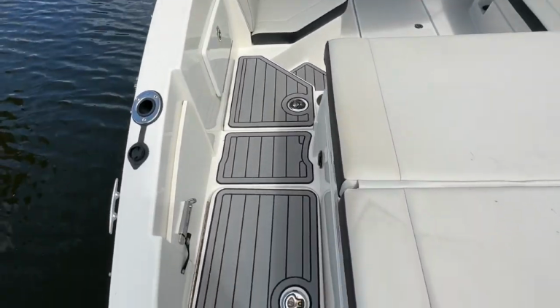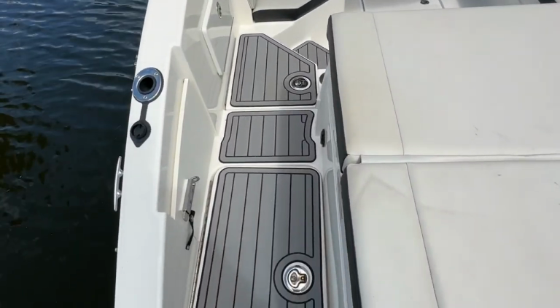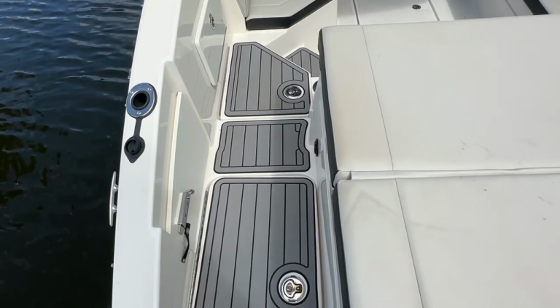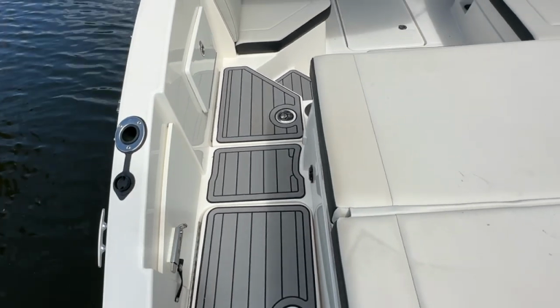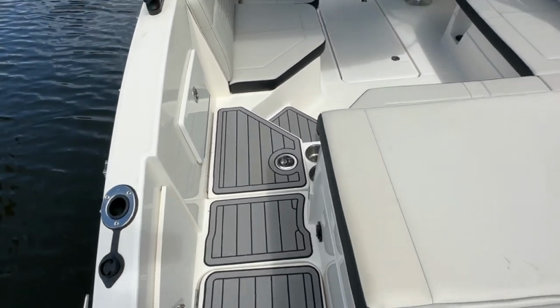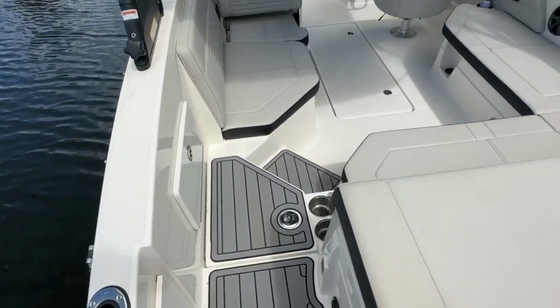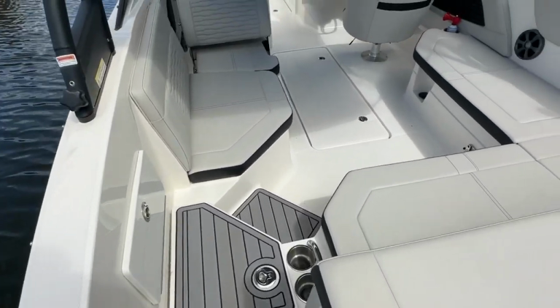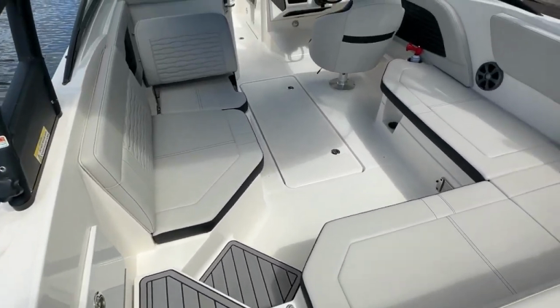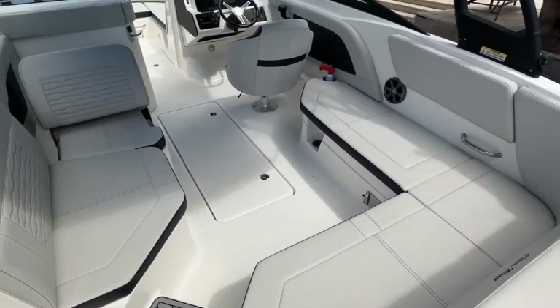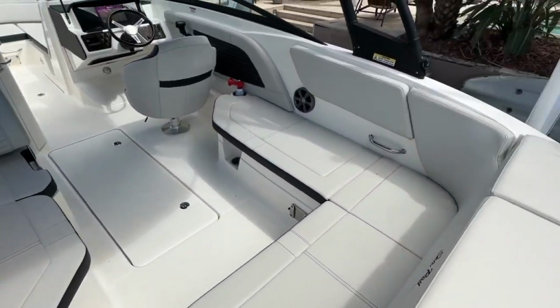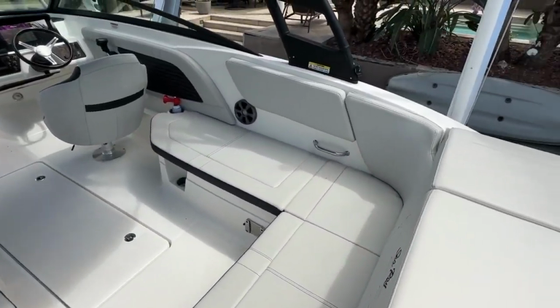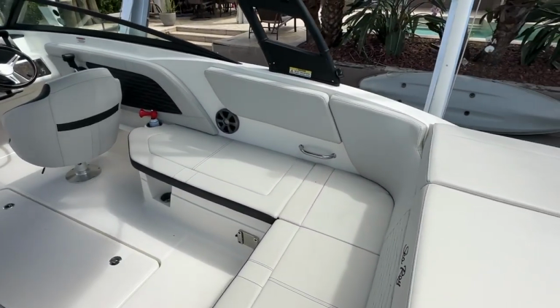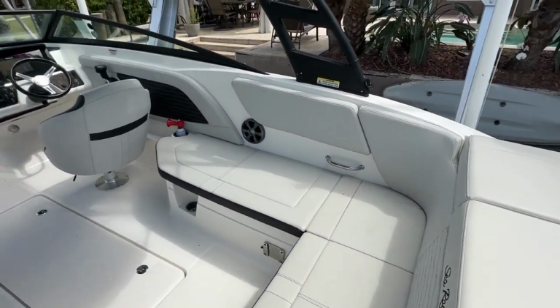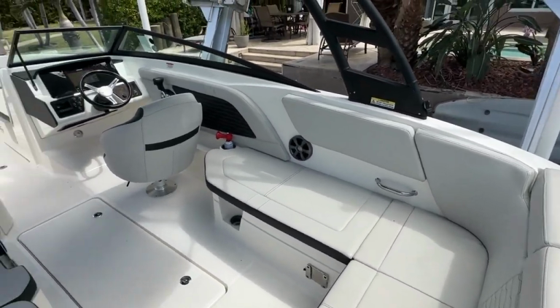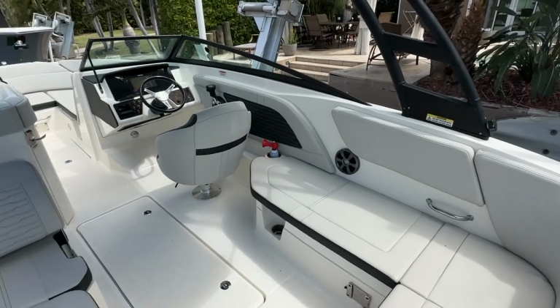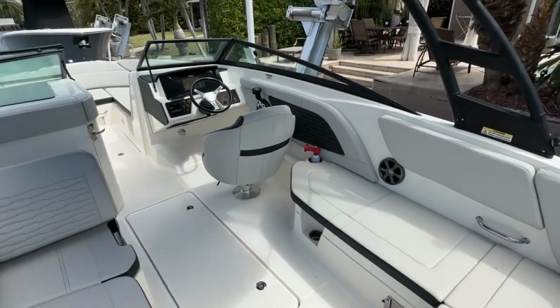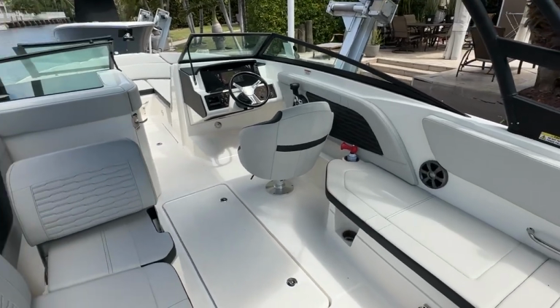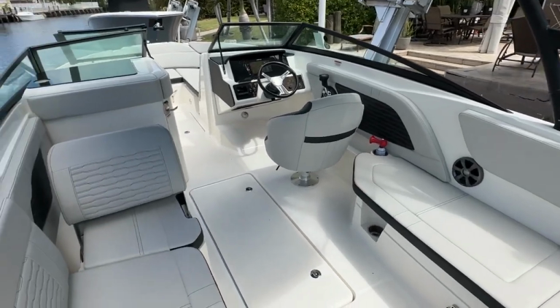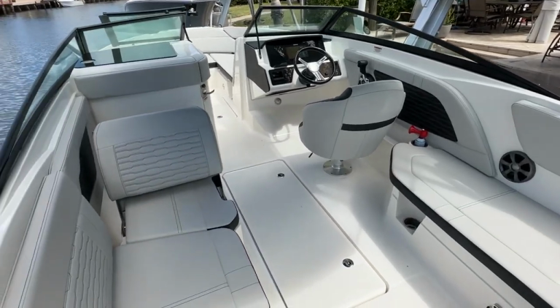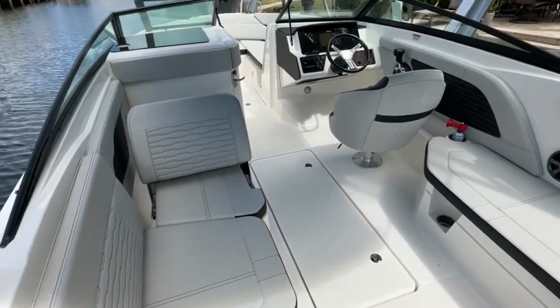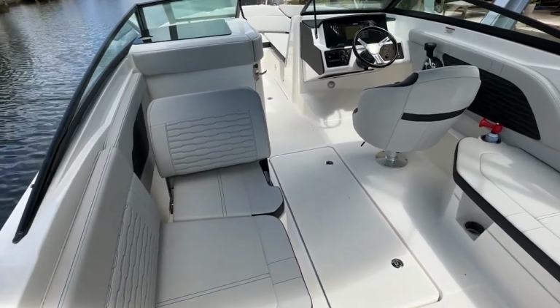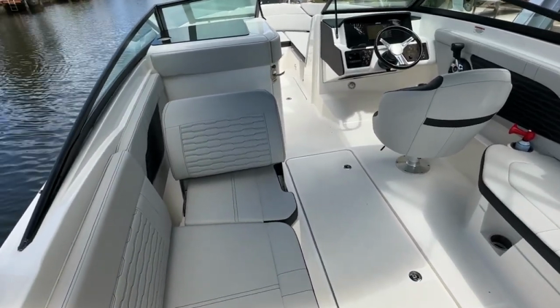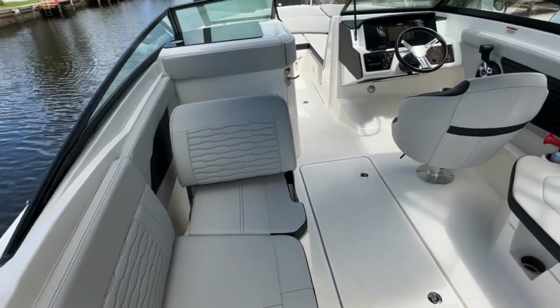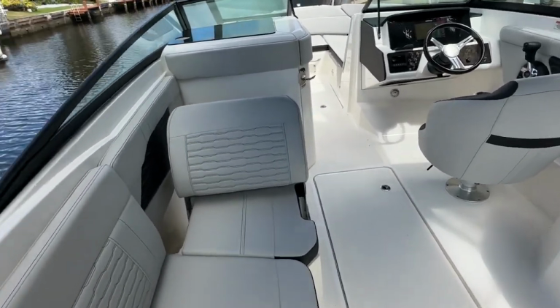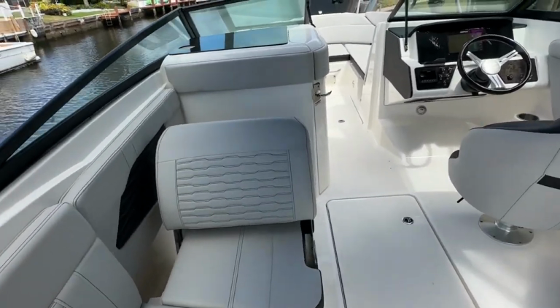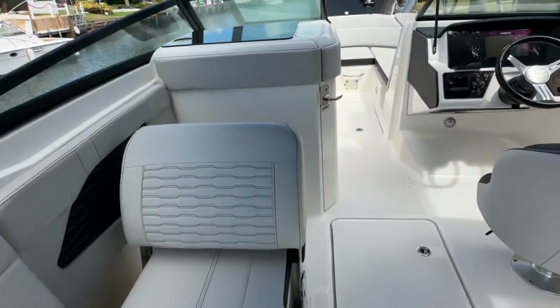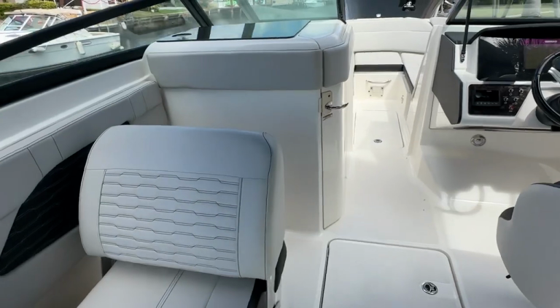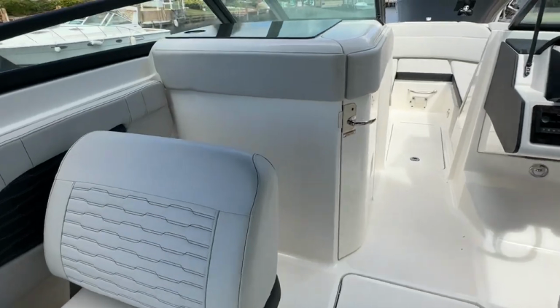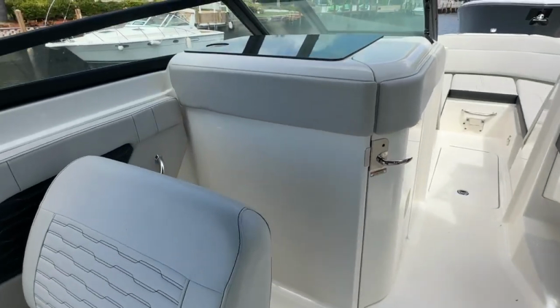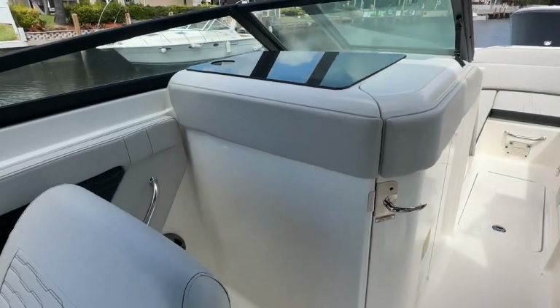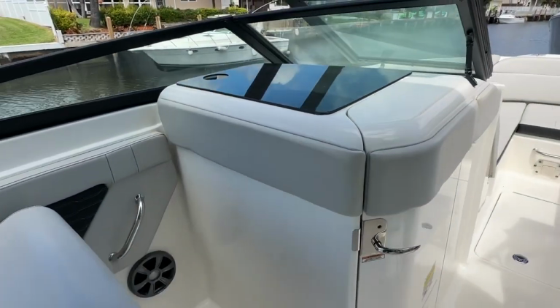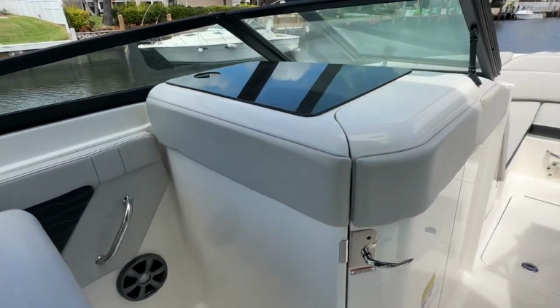Two great storage compartments here at the back. Nice wraparound seating. Helm chair with a flip-up thigh rise. That passenger seat will go back so if you're going forward, you can sit facing forward.